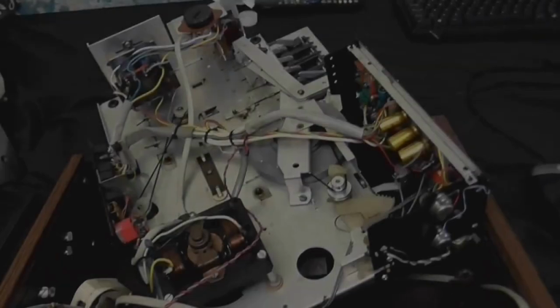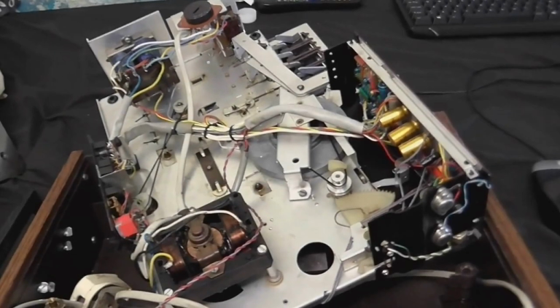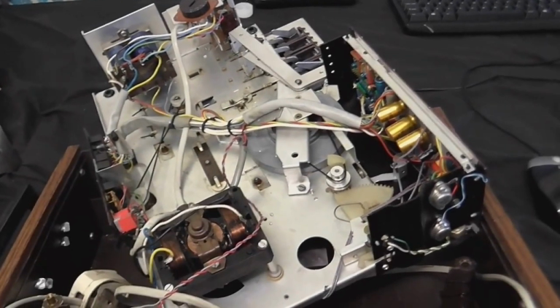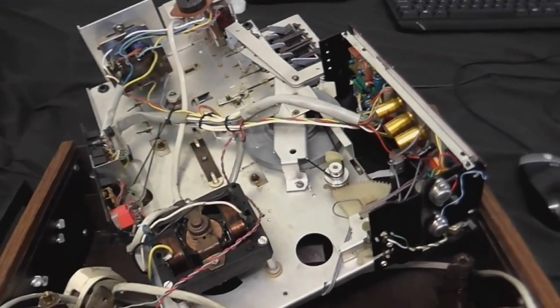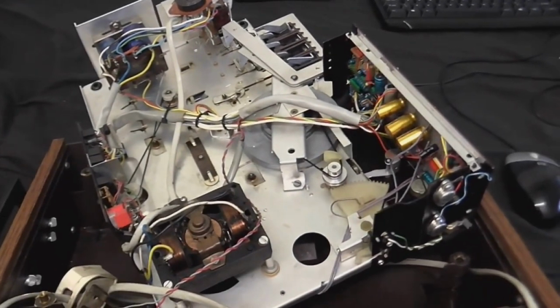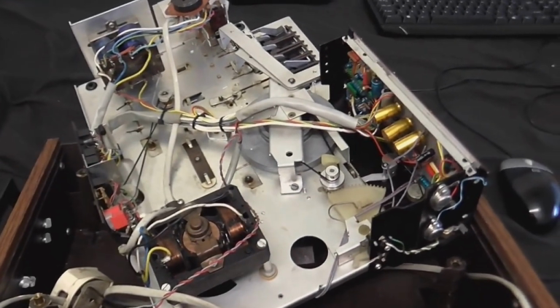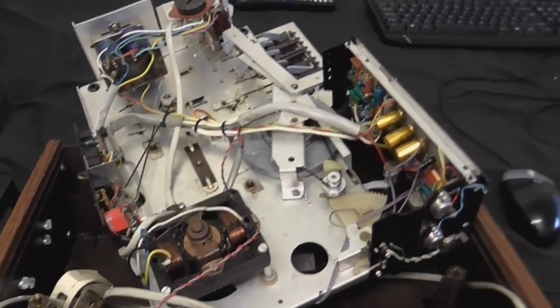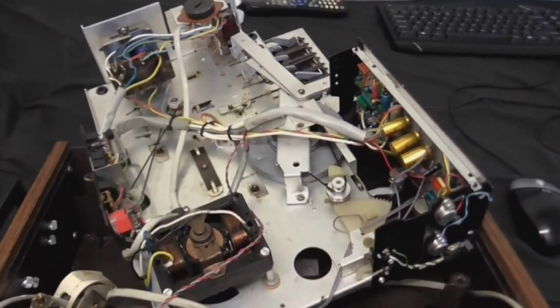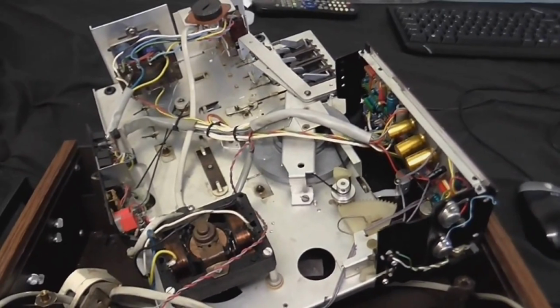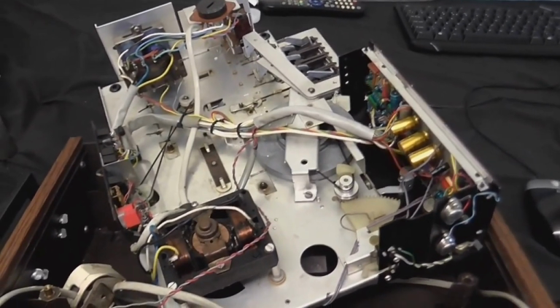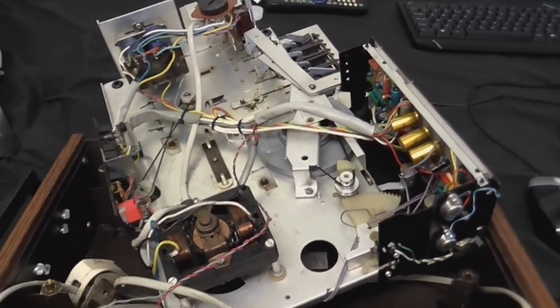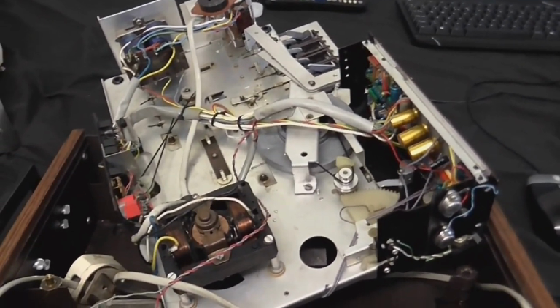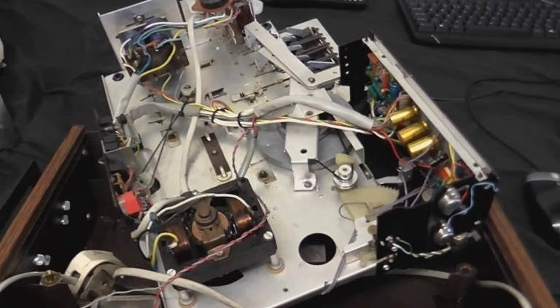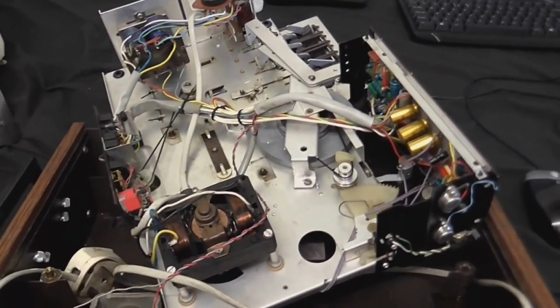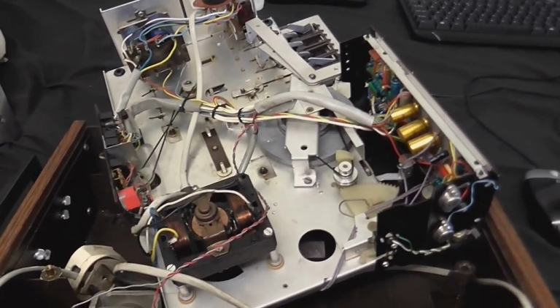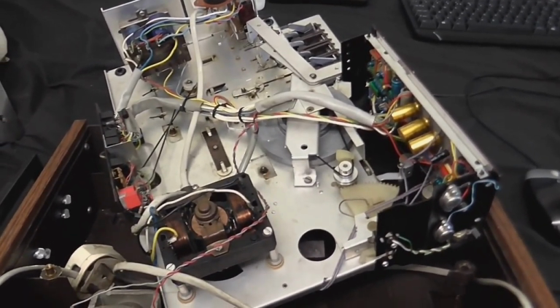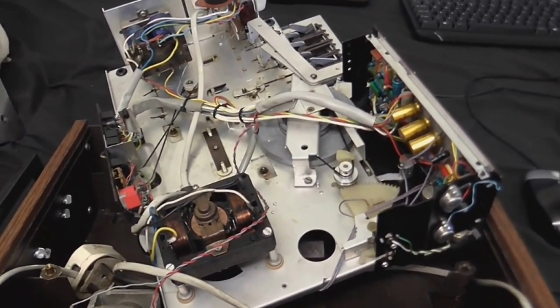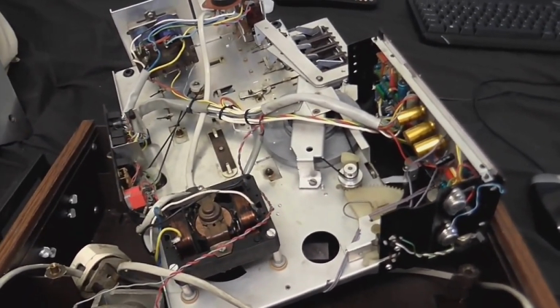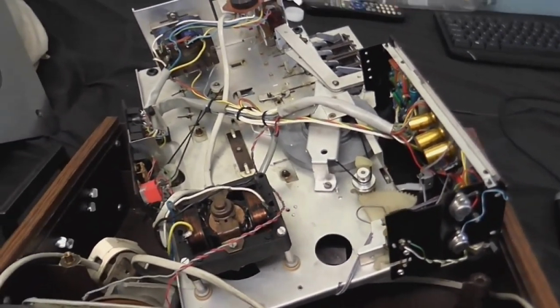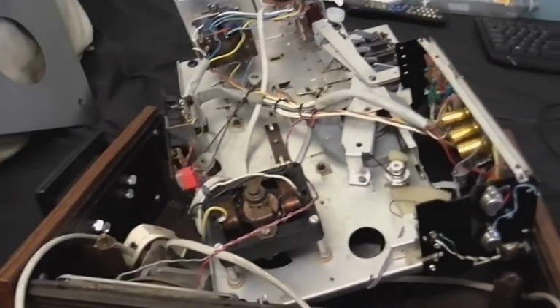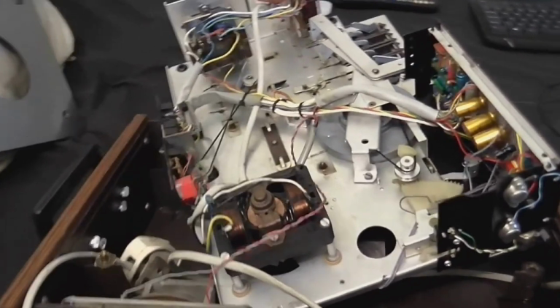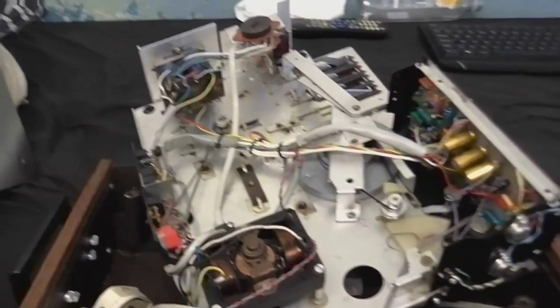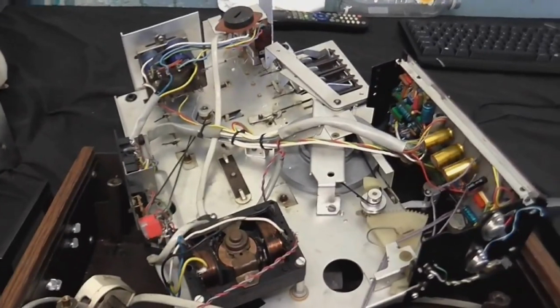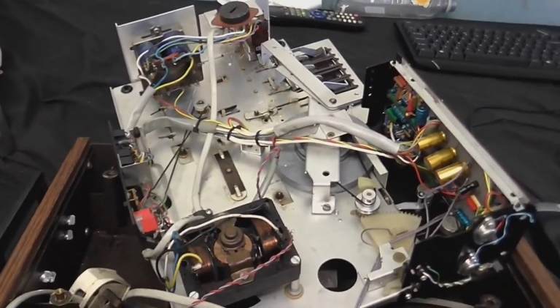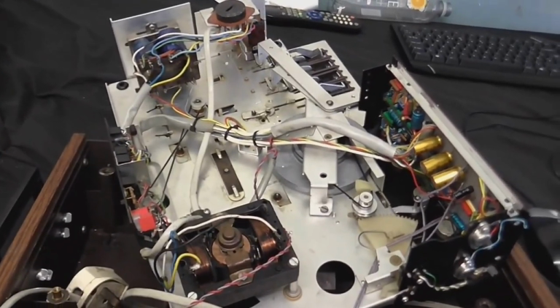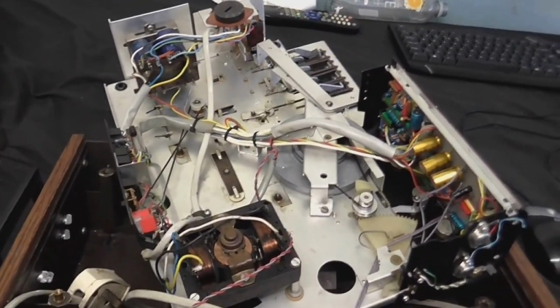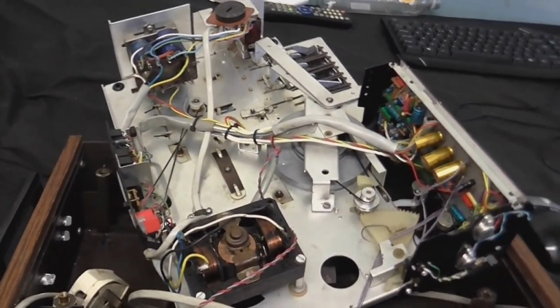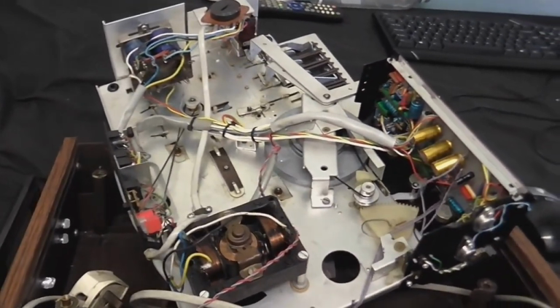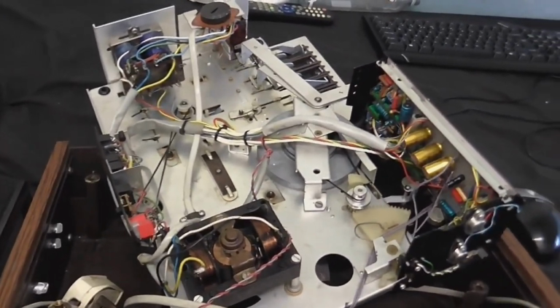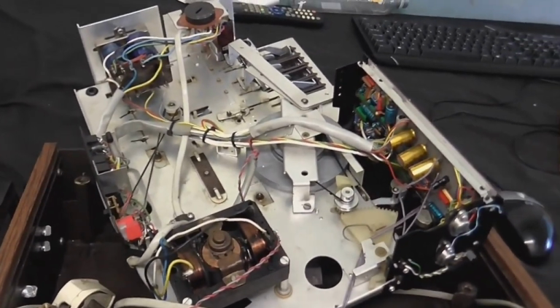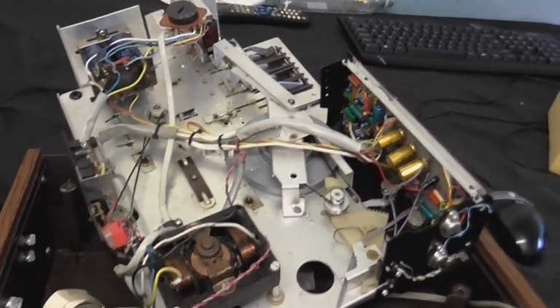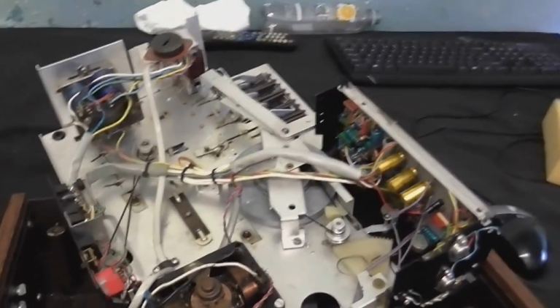Here we are with the reel-to-reel in pieces, and this would be the second time I've had to repair this in about a month, because it keeps blowing capacitors.